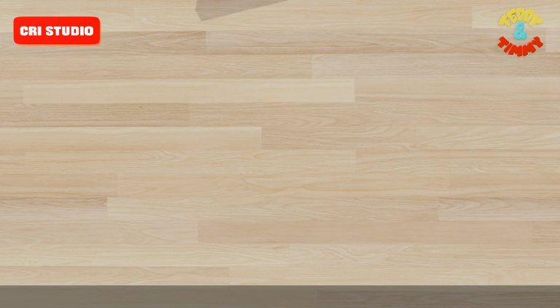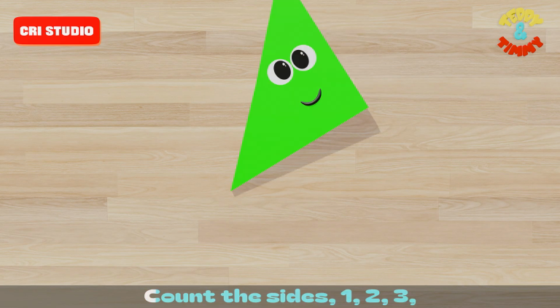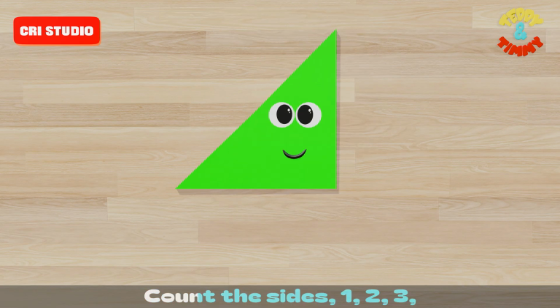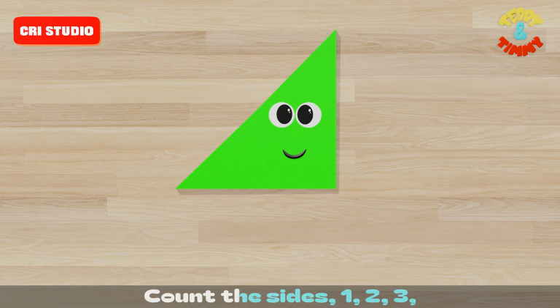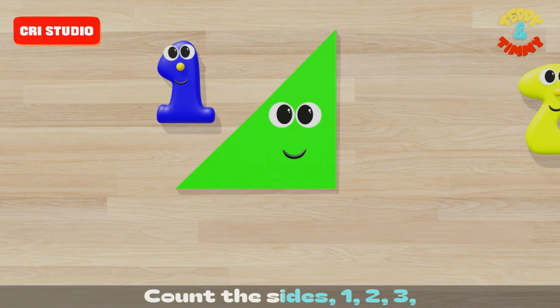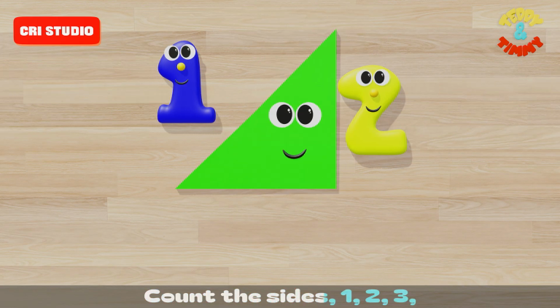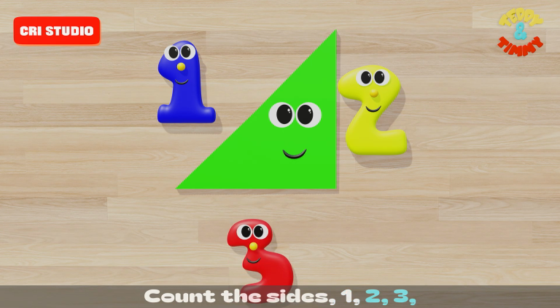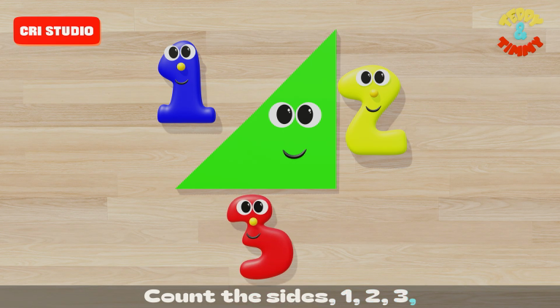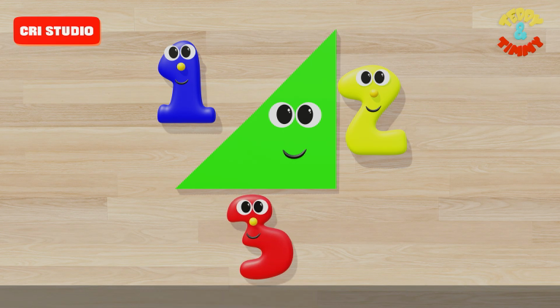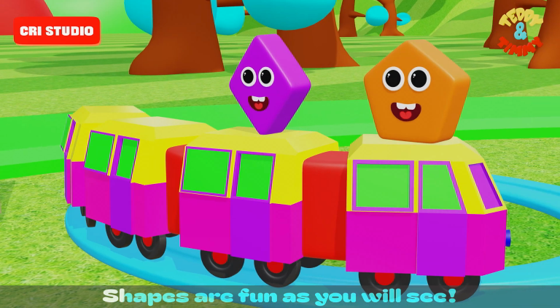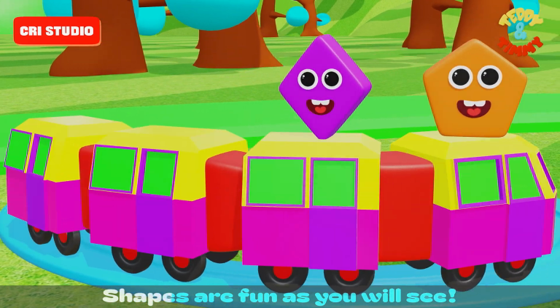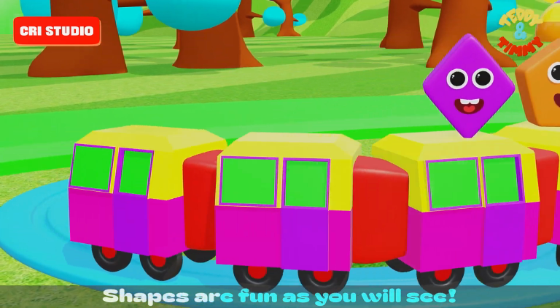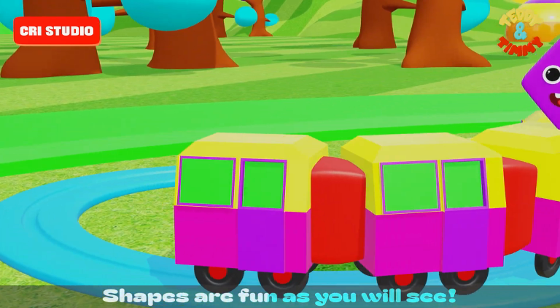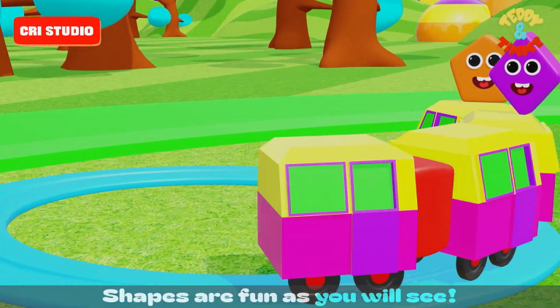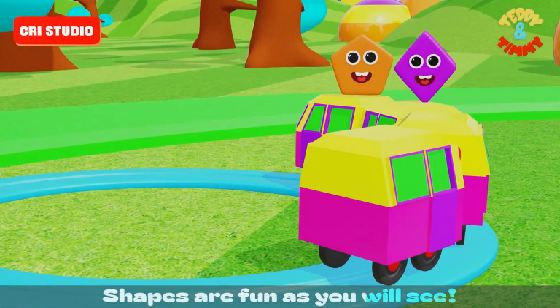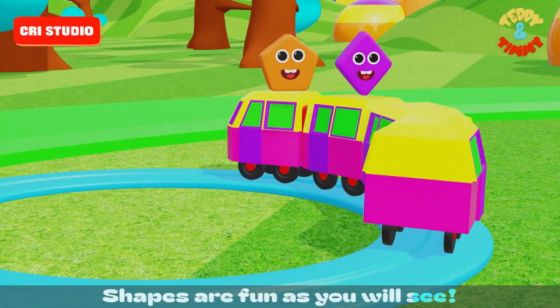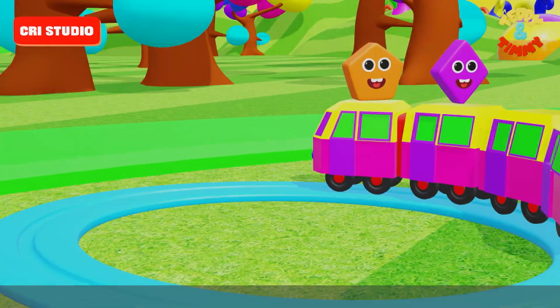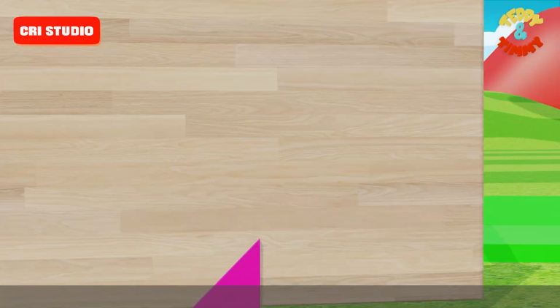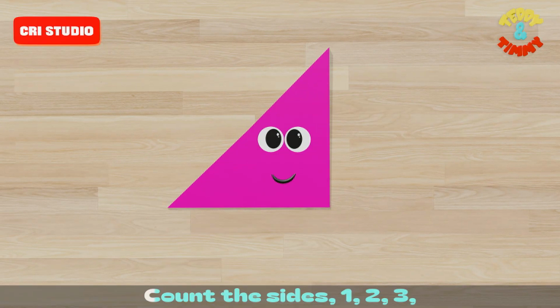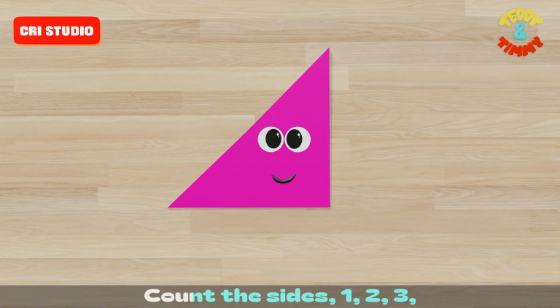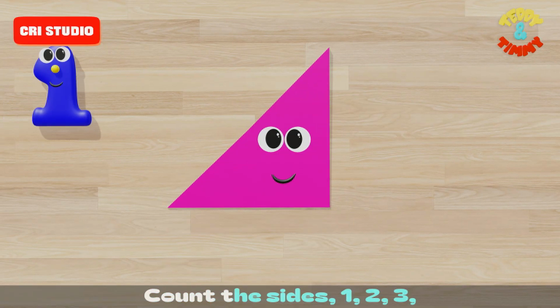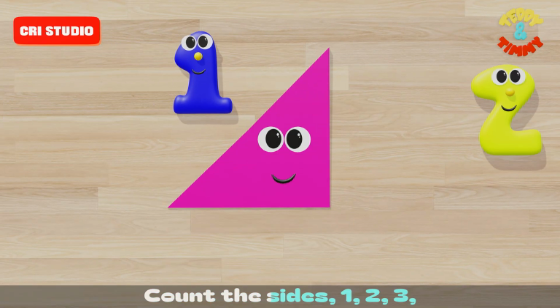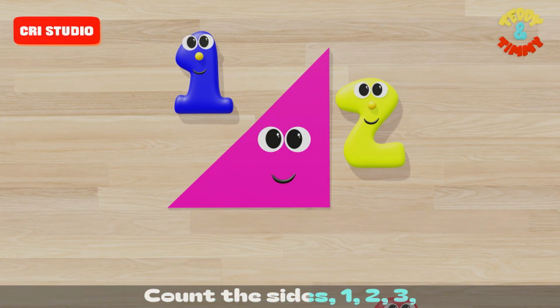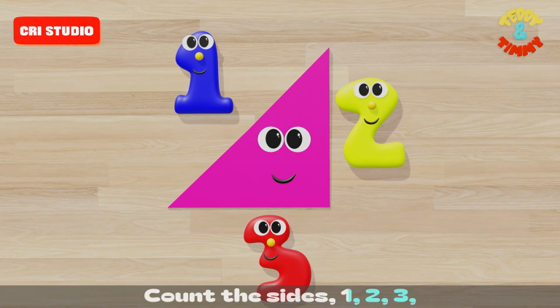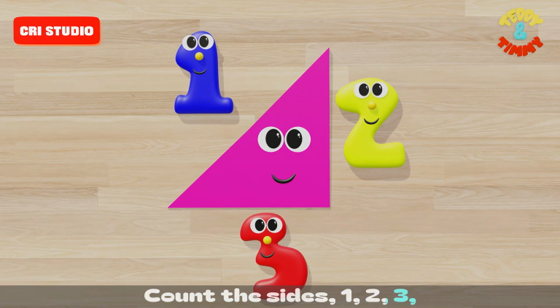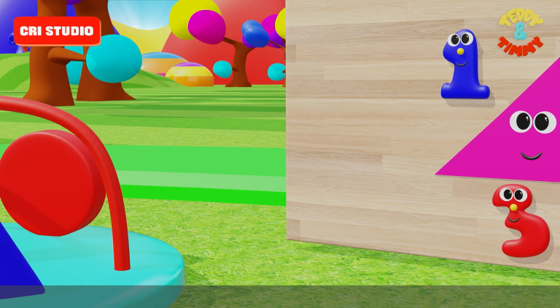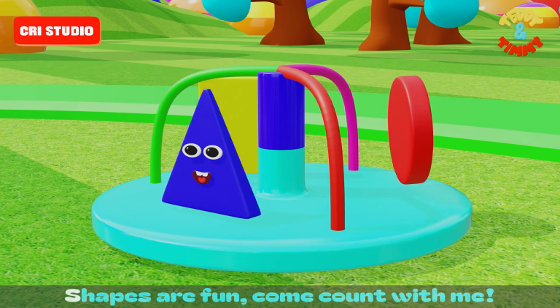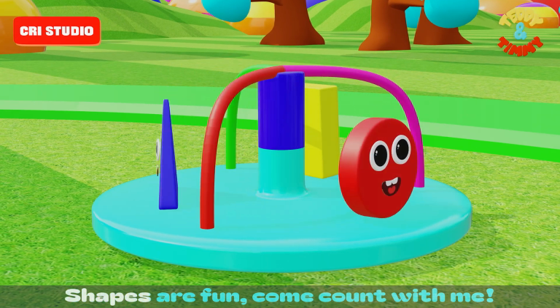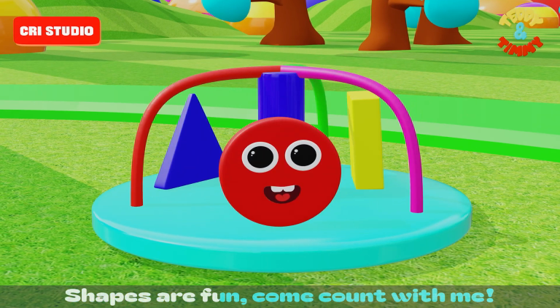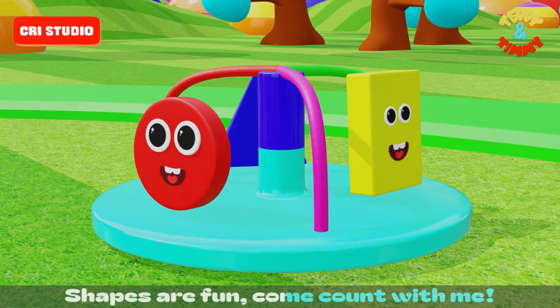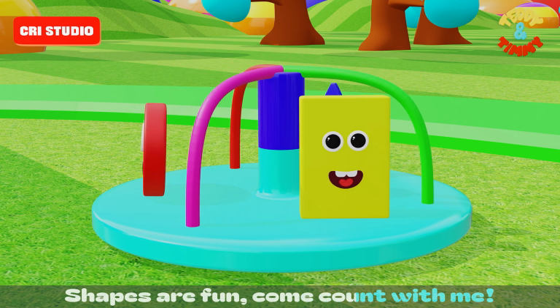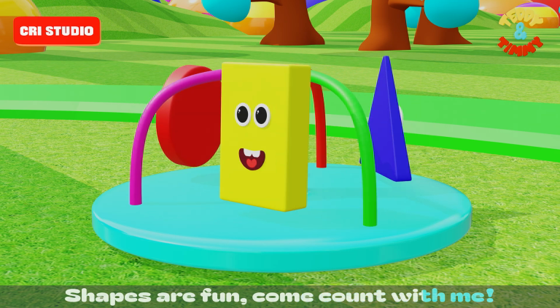Count the sides: one, two, three. Shapes are fun, as you will see. Count the sides: one, two, three. Shapes are fun, come count with me.